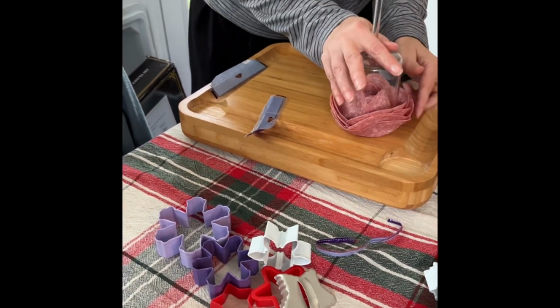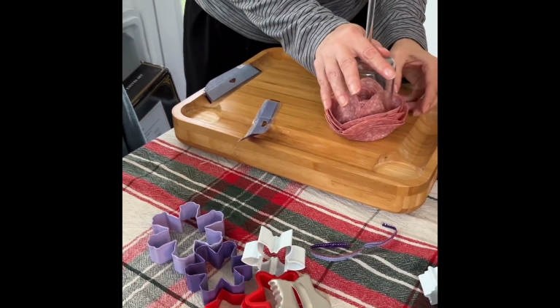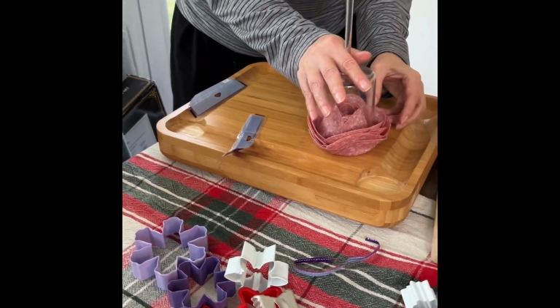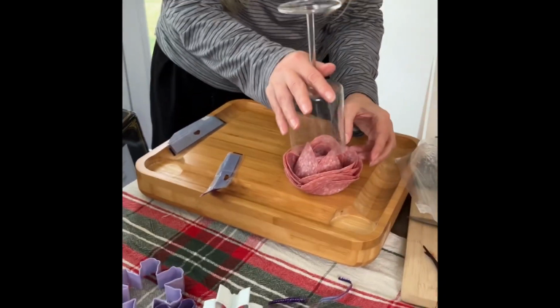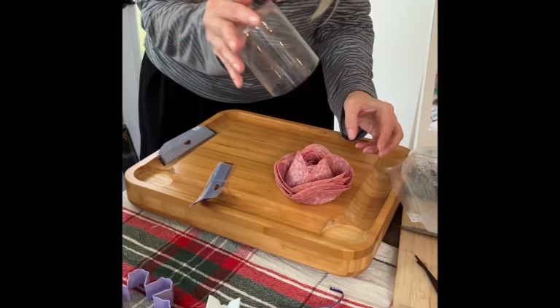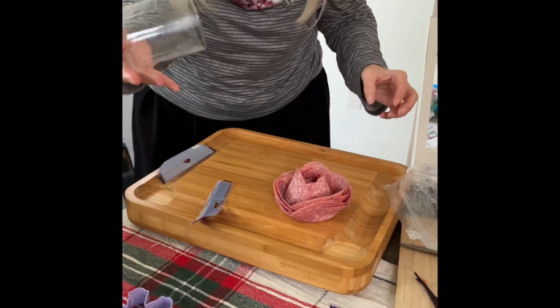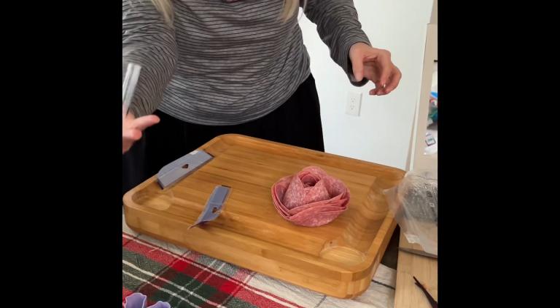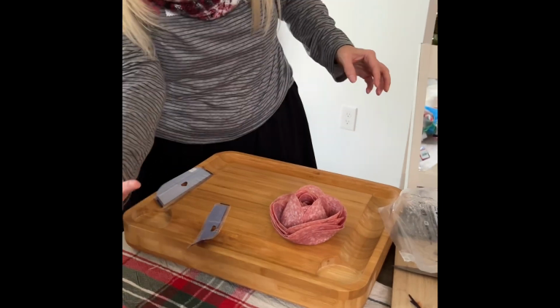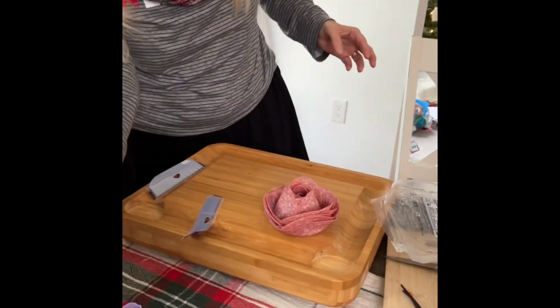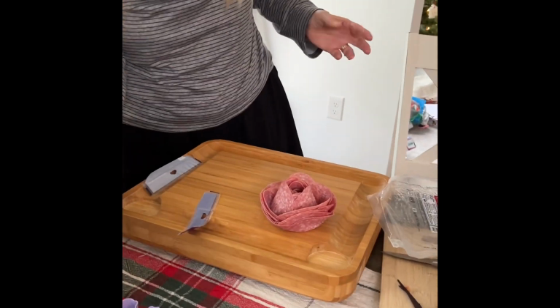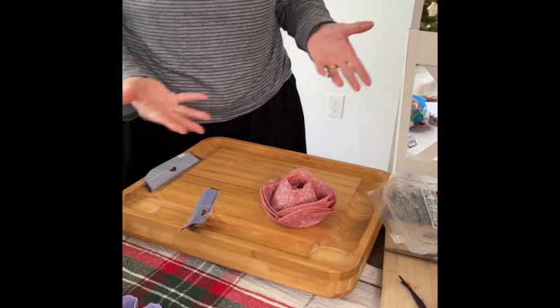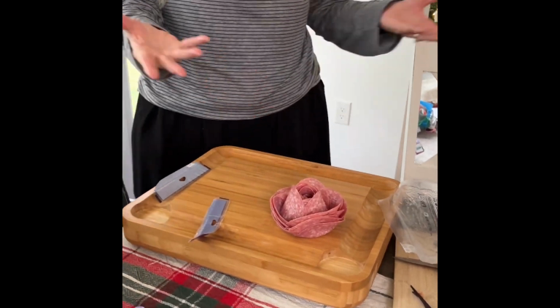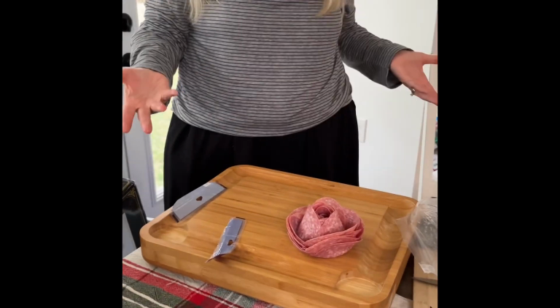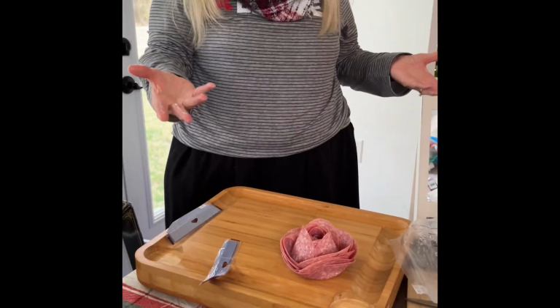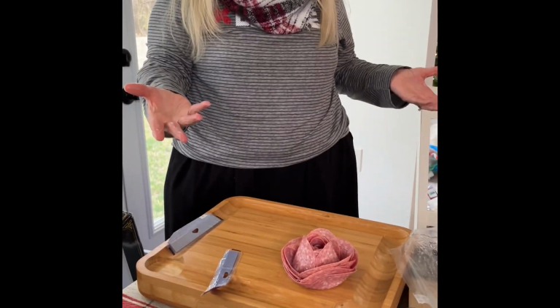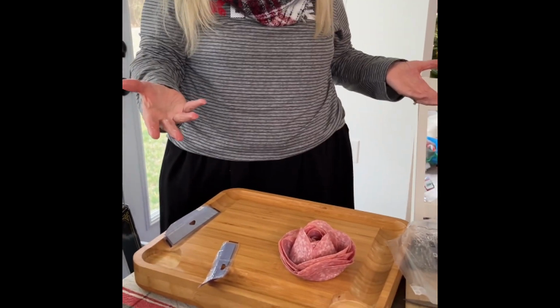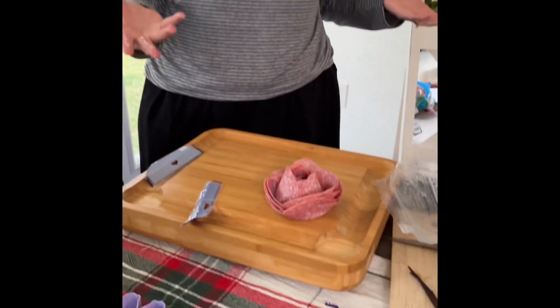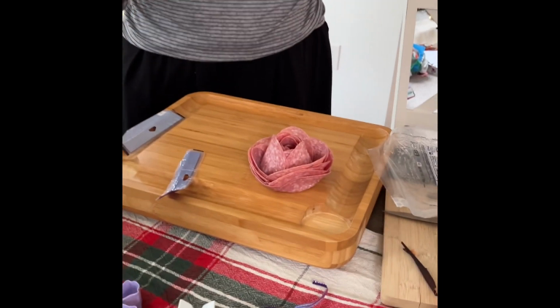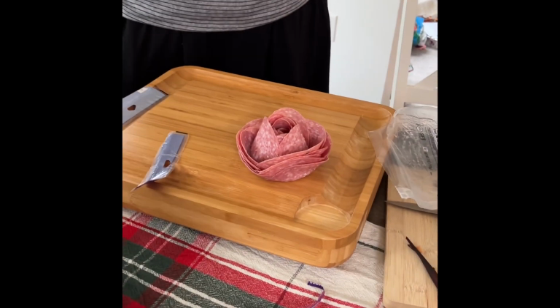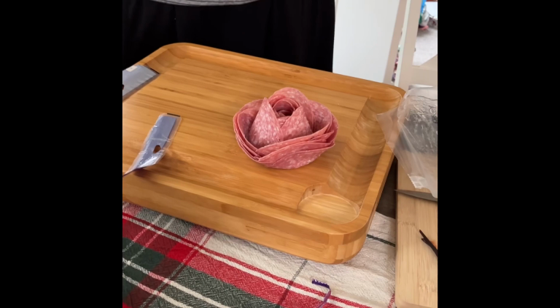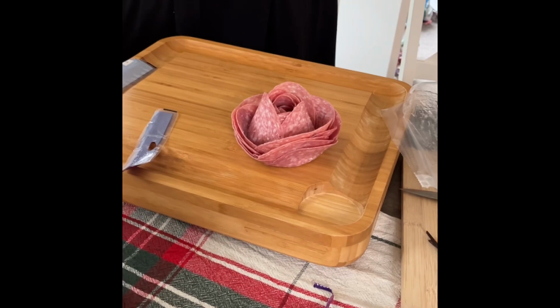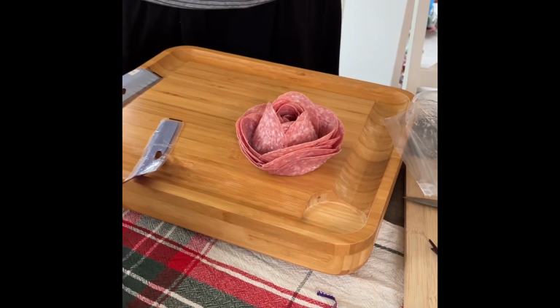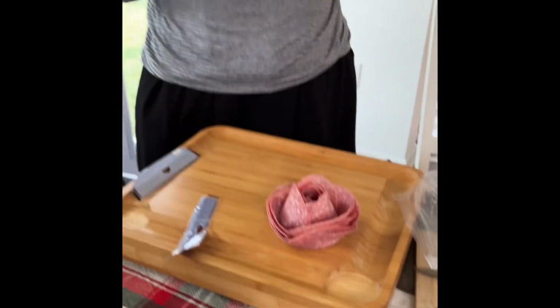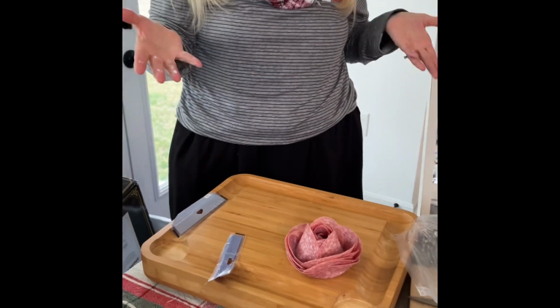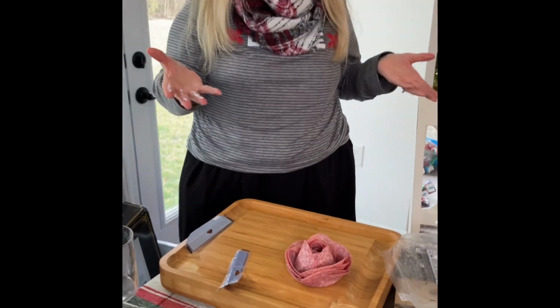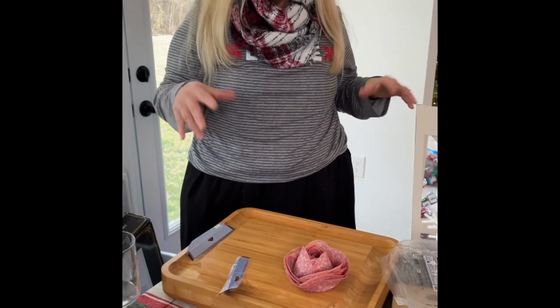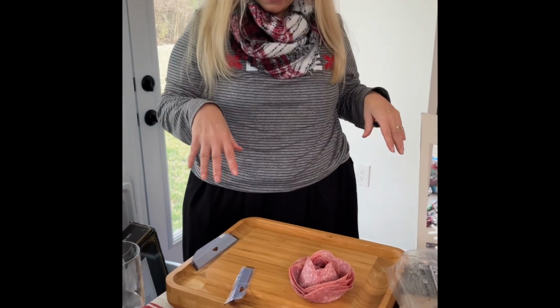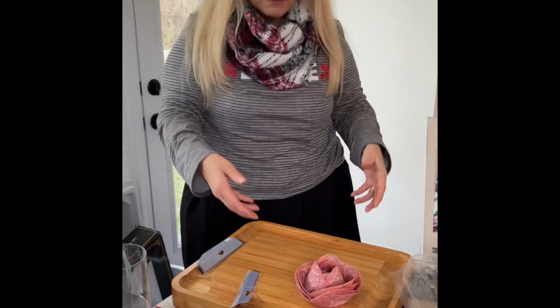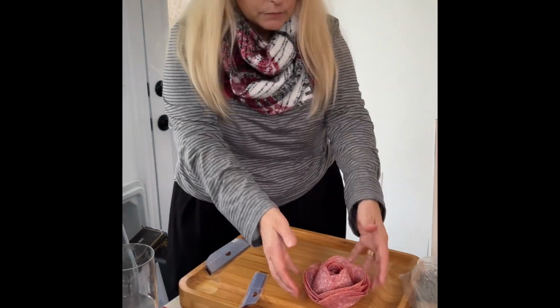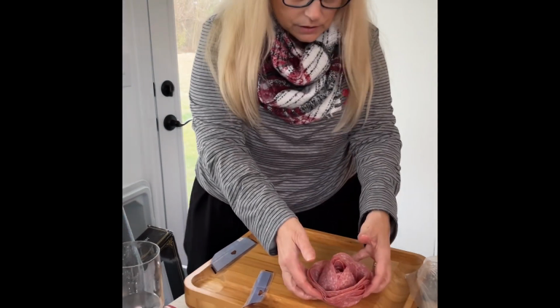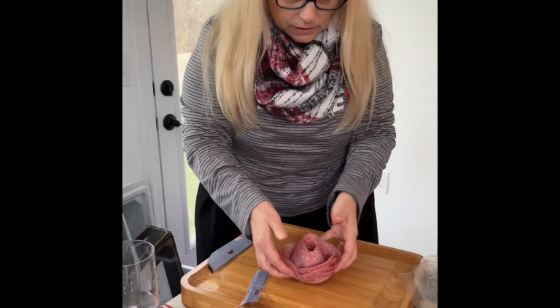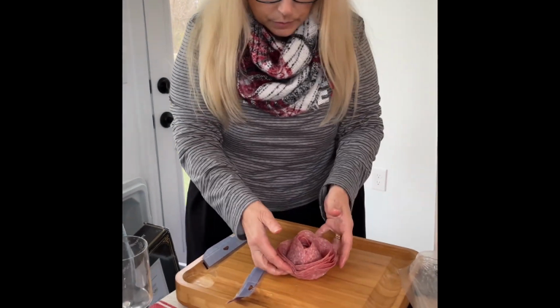Oh, that's beautiful! And when I take my glass up I have a very giant rose made out of salami. Voila! Pretty! Put it in the middle since it's kind of big.